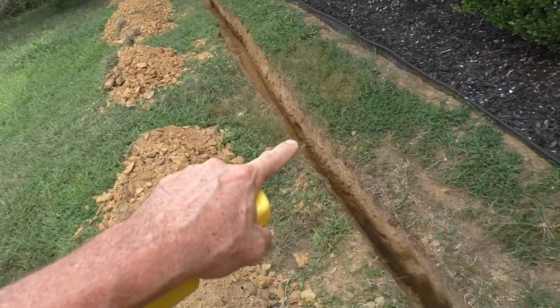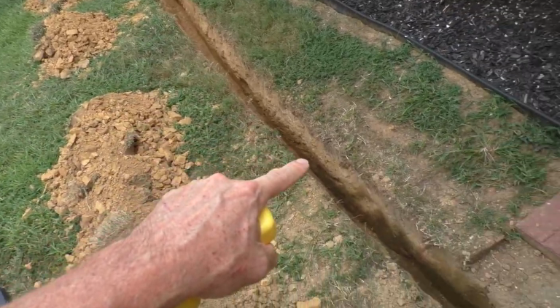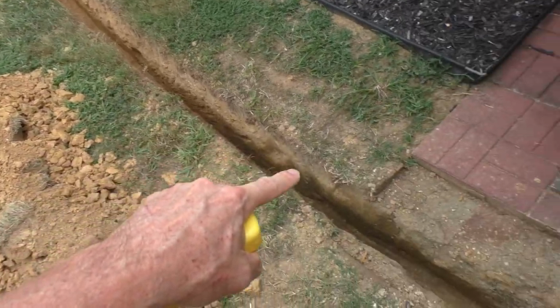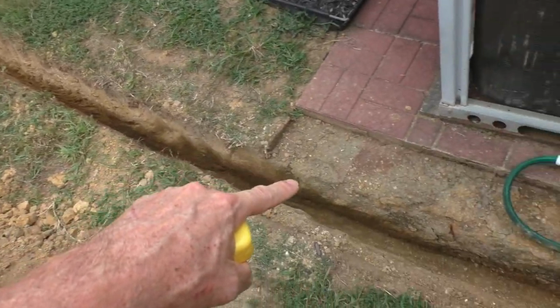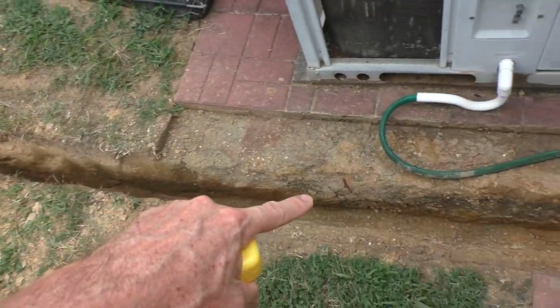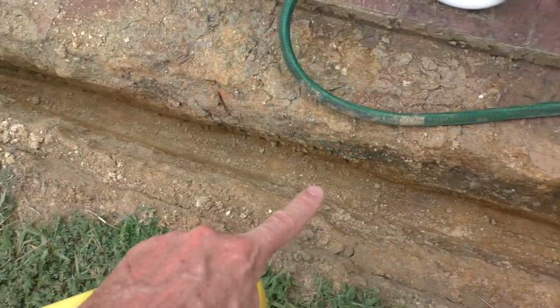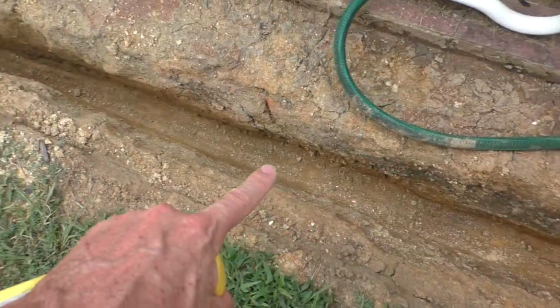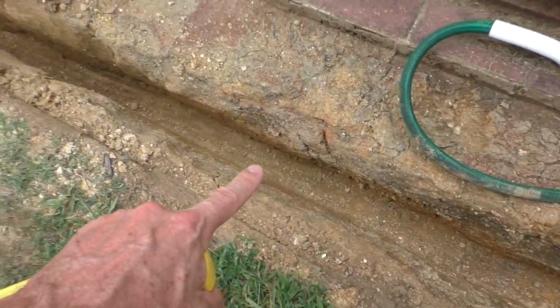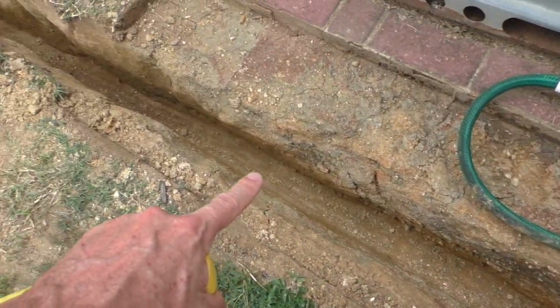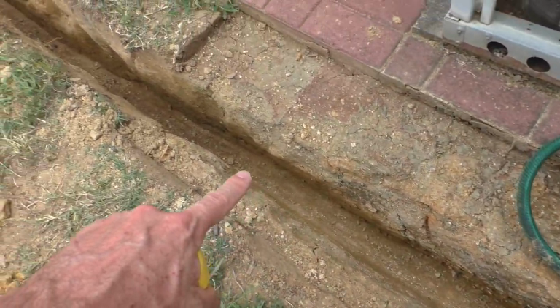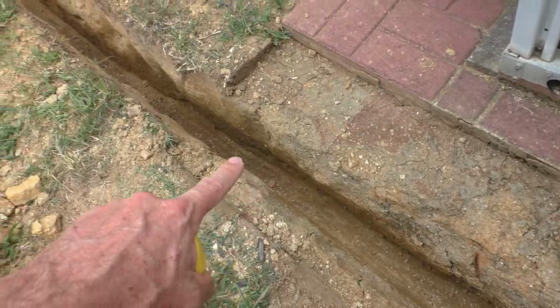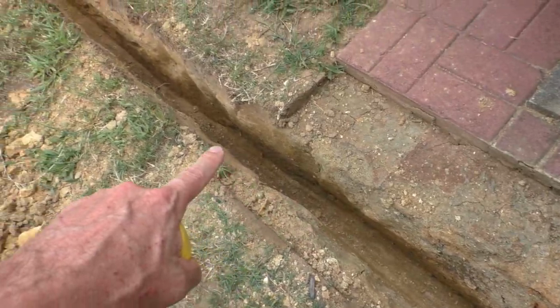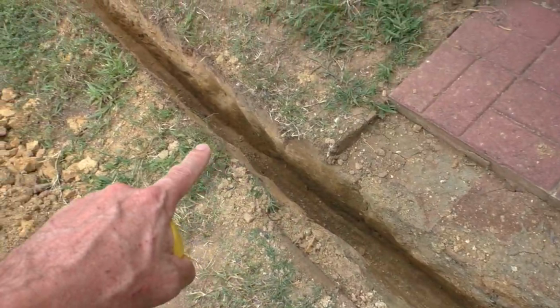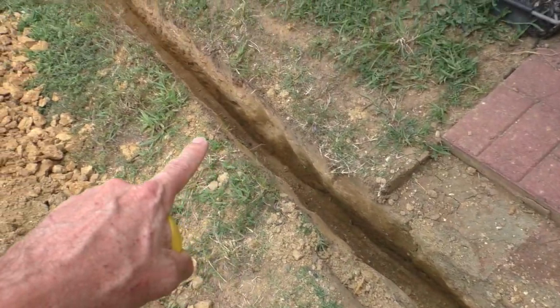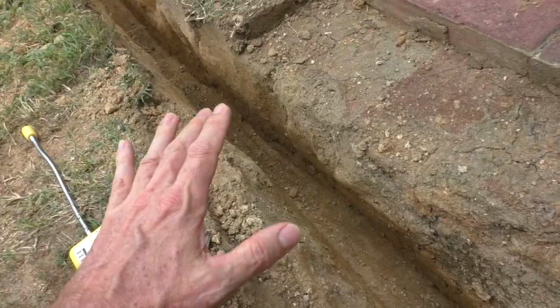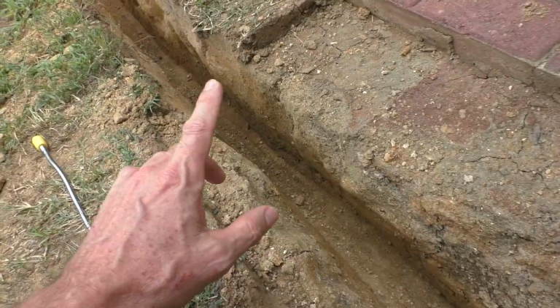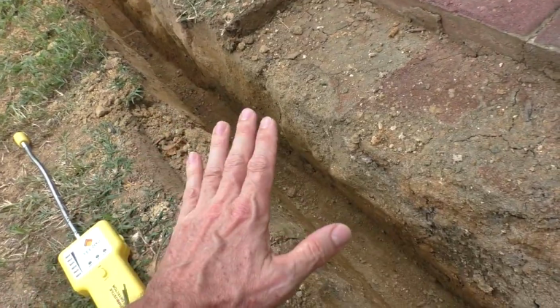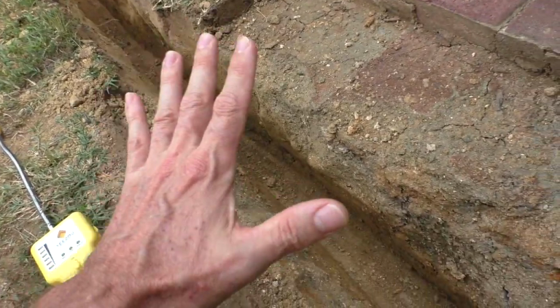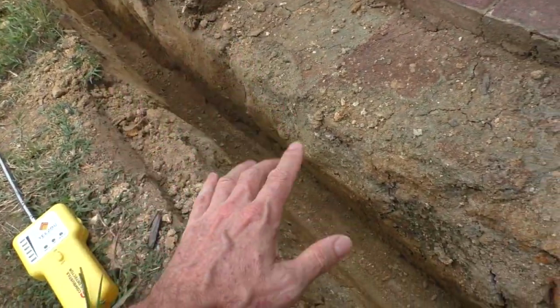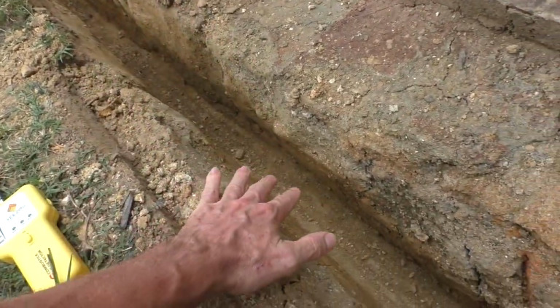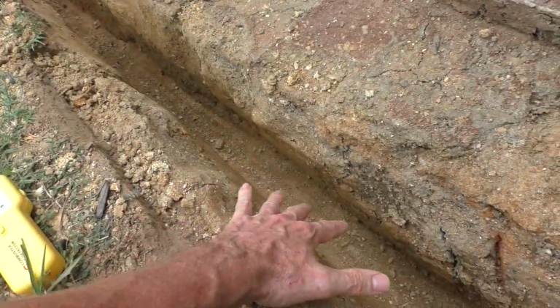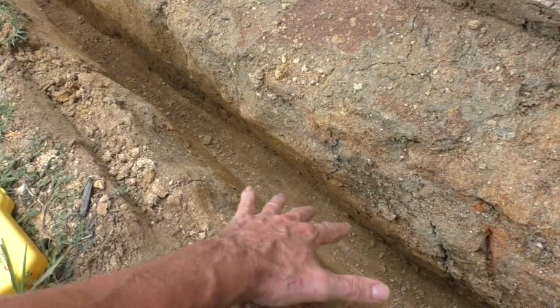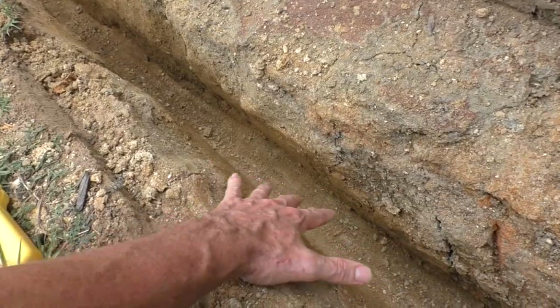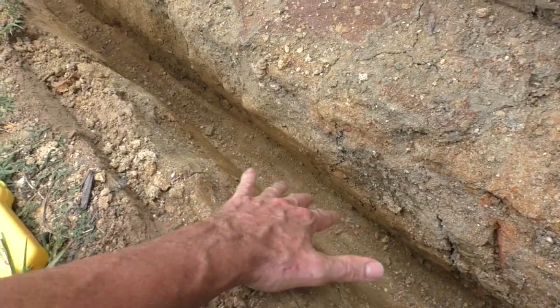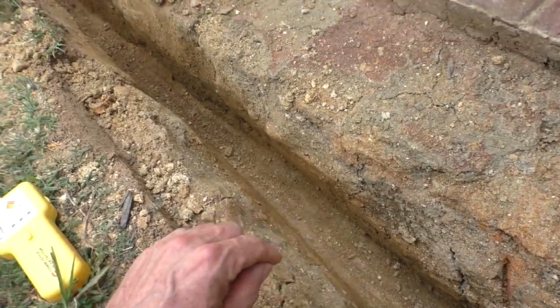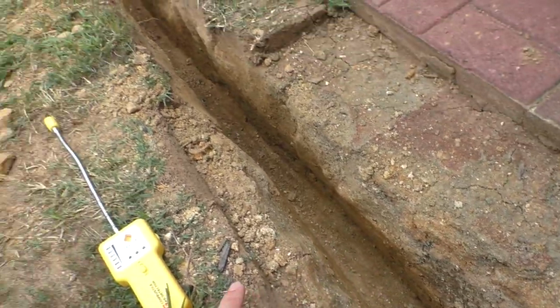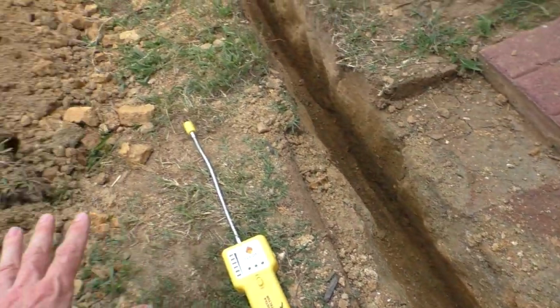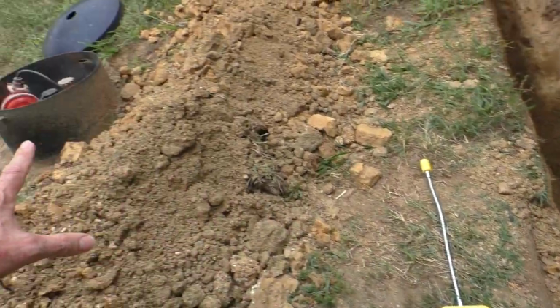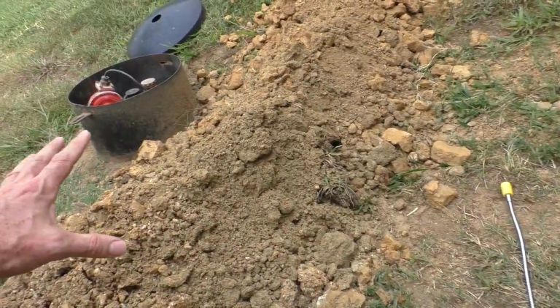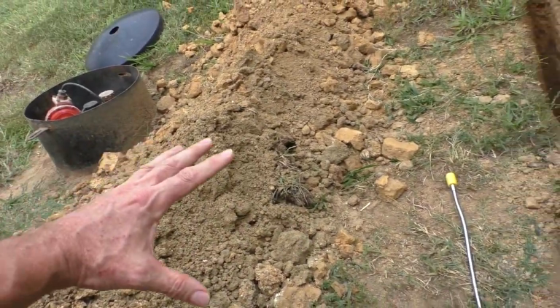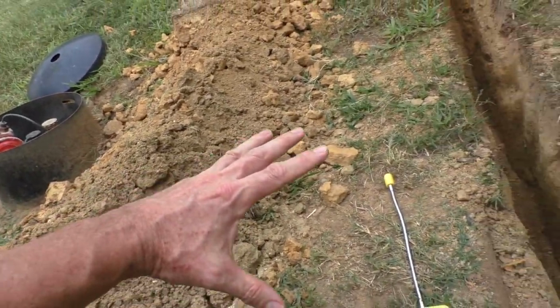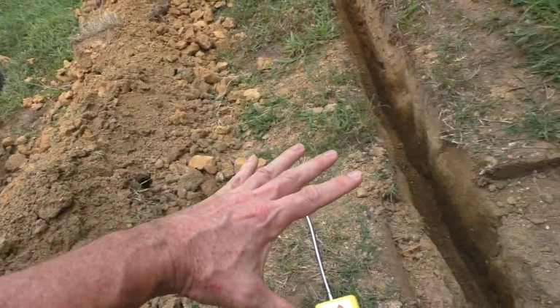I've dug my own trench, and when I was digging it you can kind of smell the propane gas. Since propane goes down, I think it's collecting in the bottom of the trench as it's leaking into the ground.